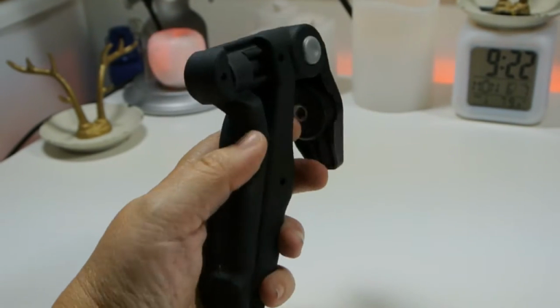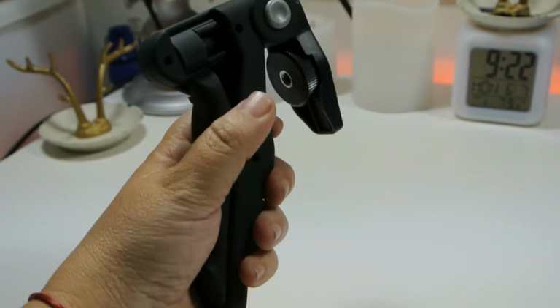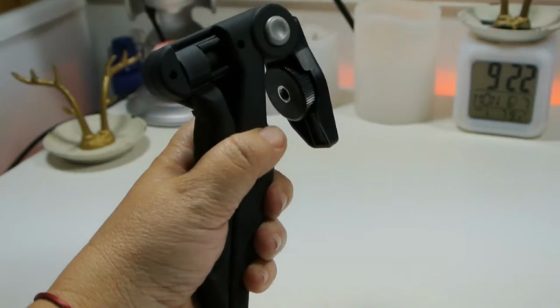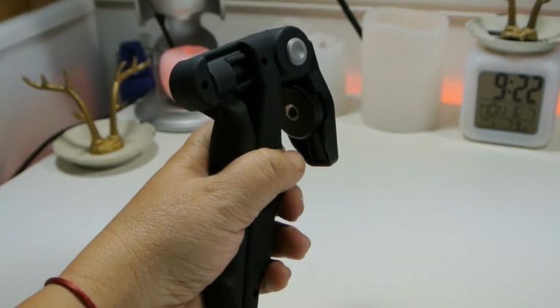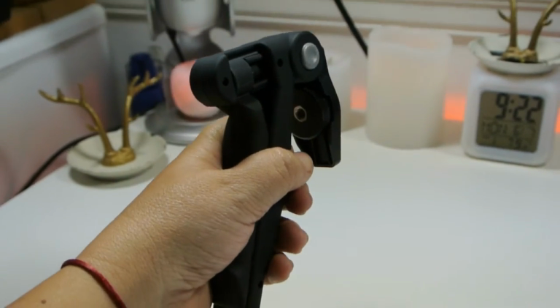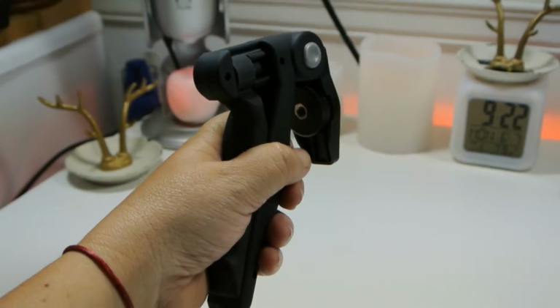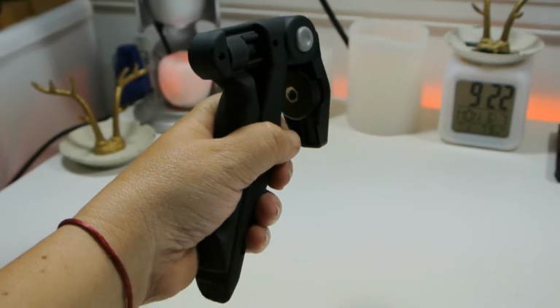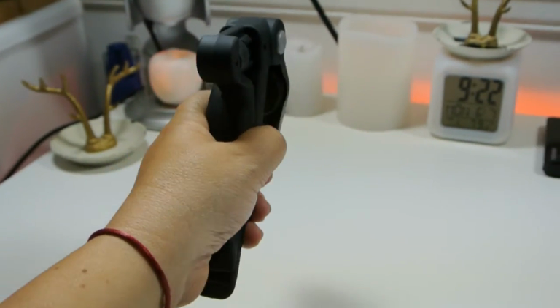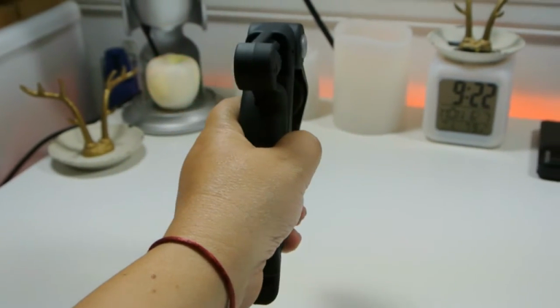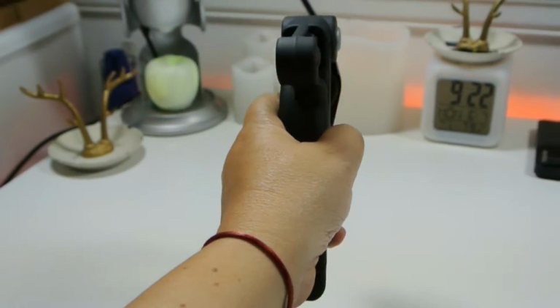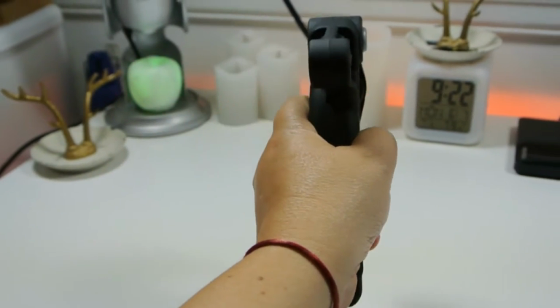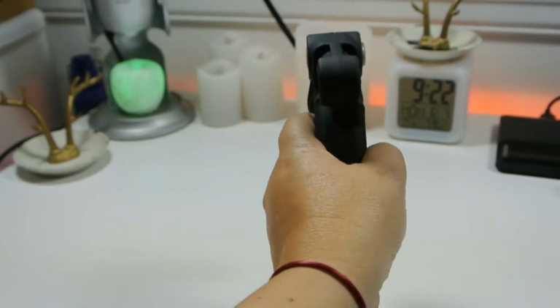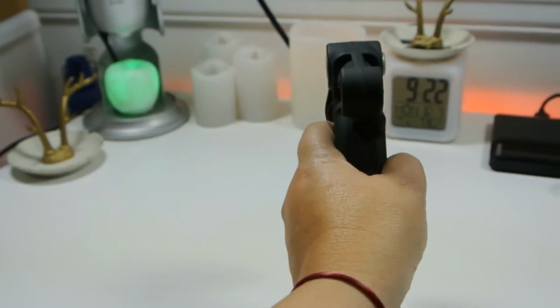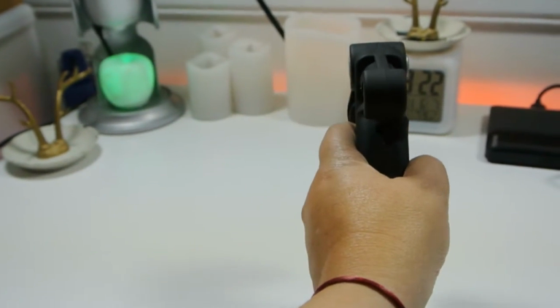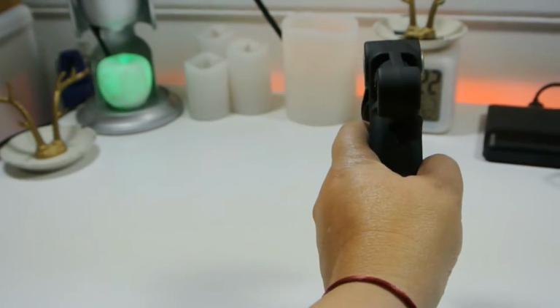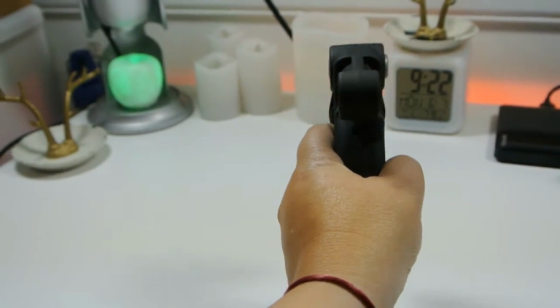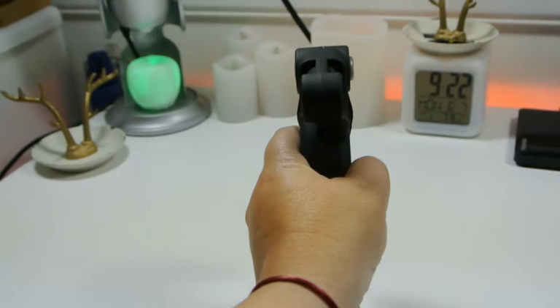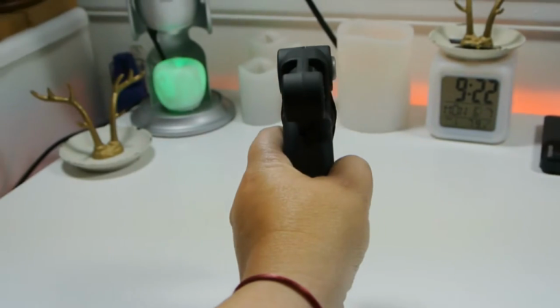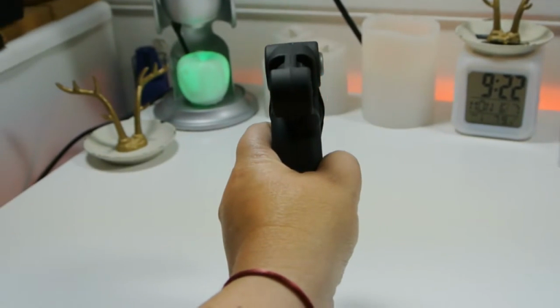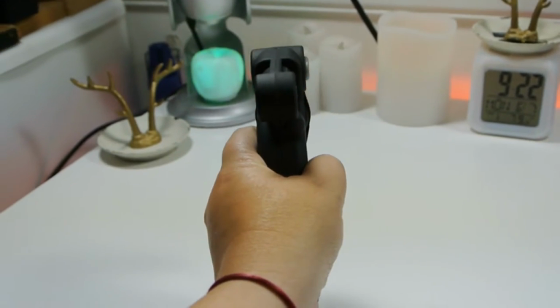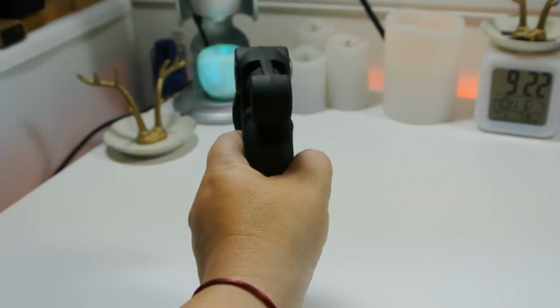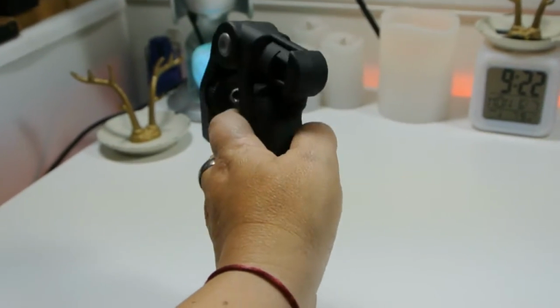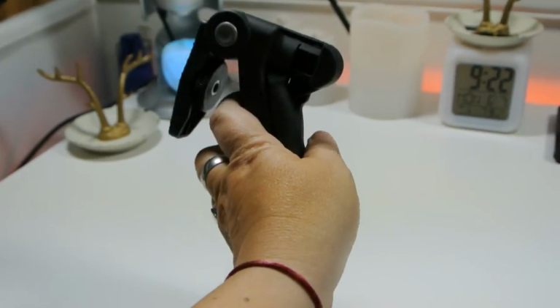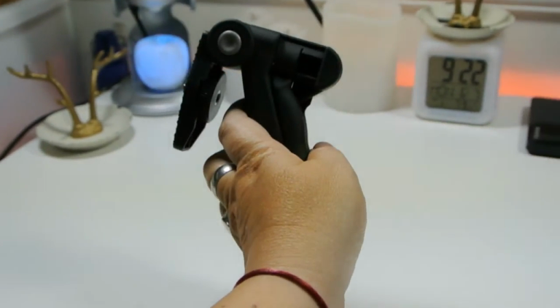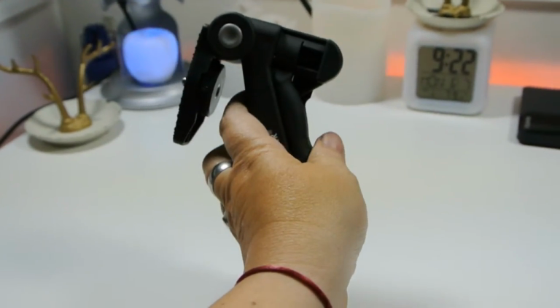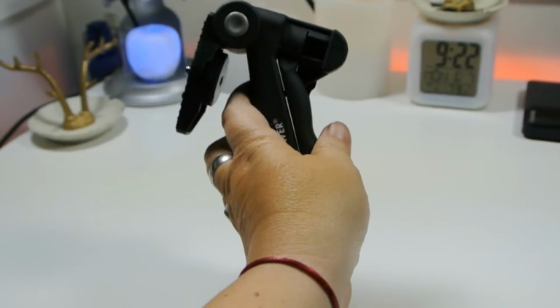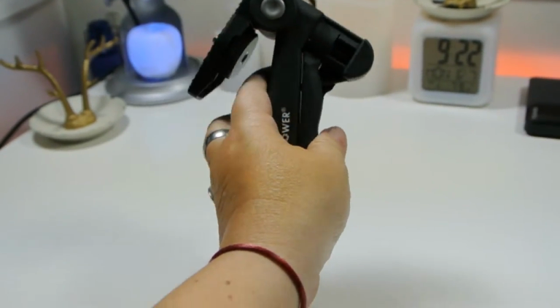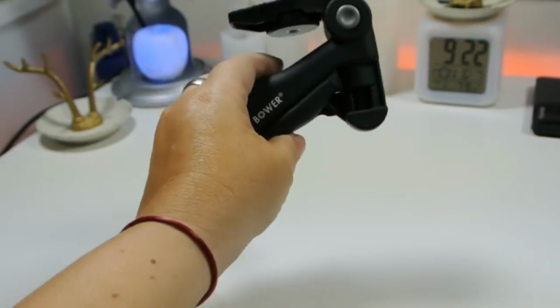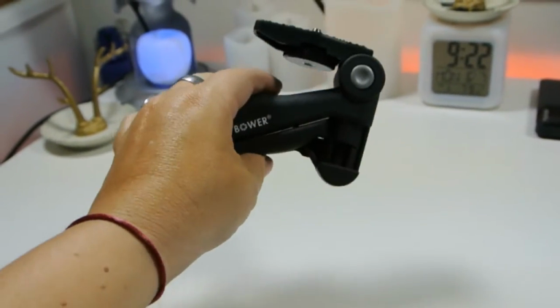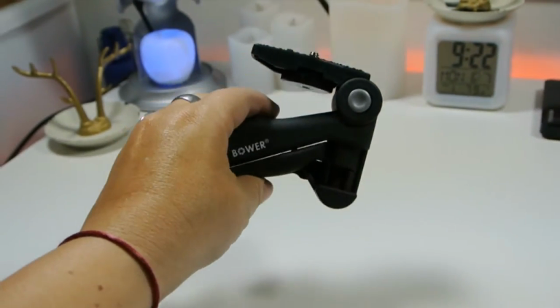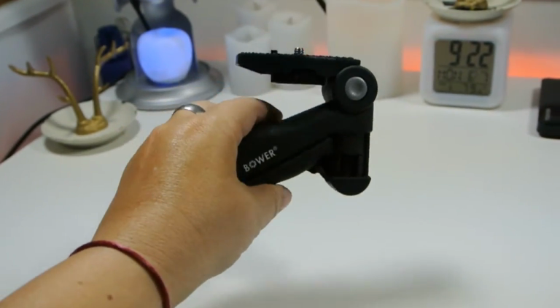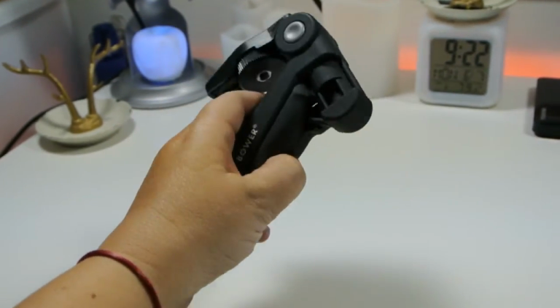It's very comfortable on the hand and also feels very smooth. You can point and shoot like if you had a gun, but all it would do is make your videos much better.